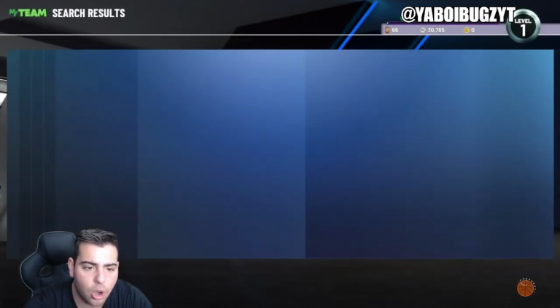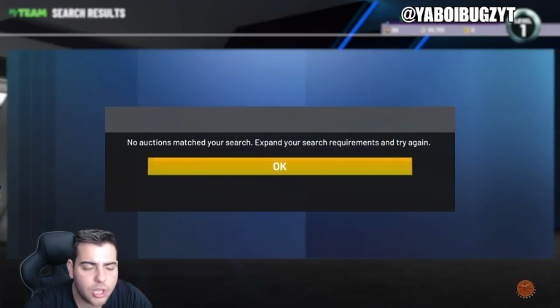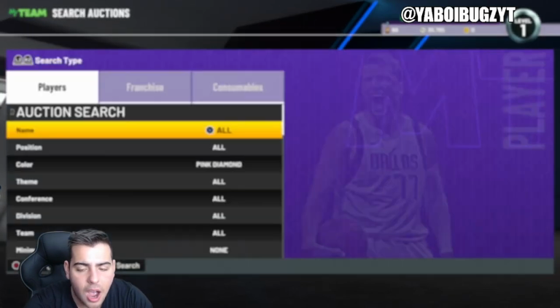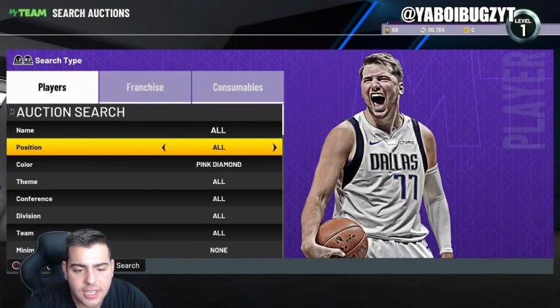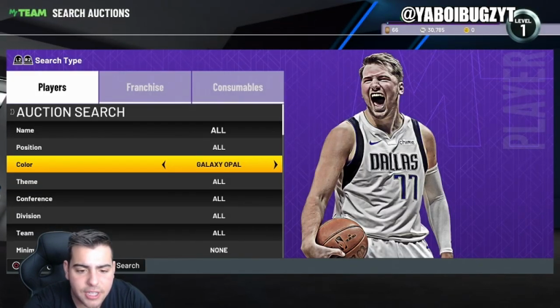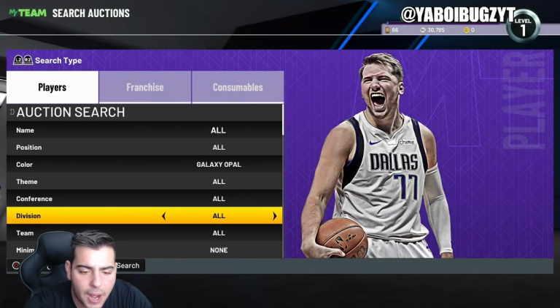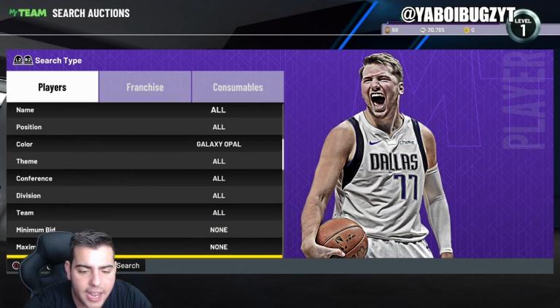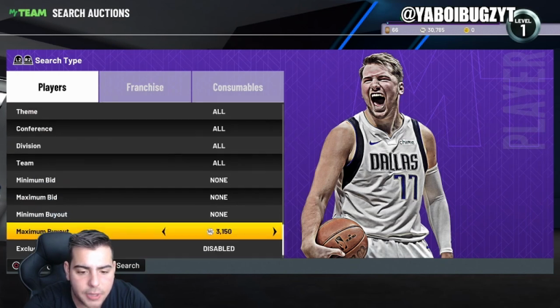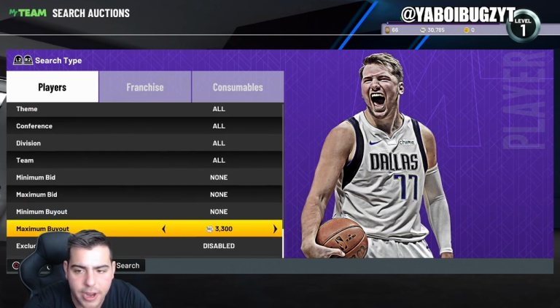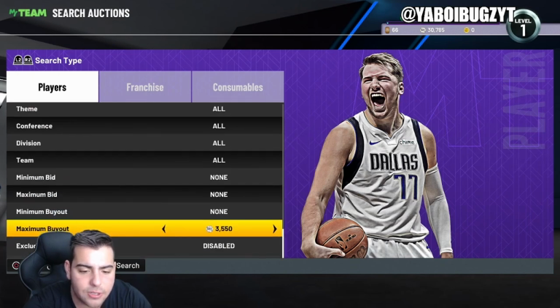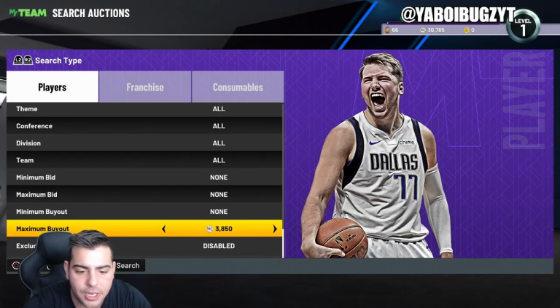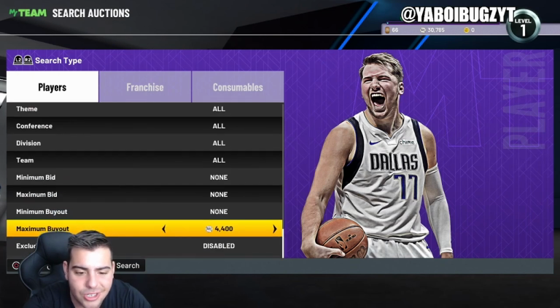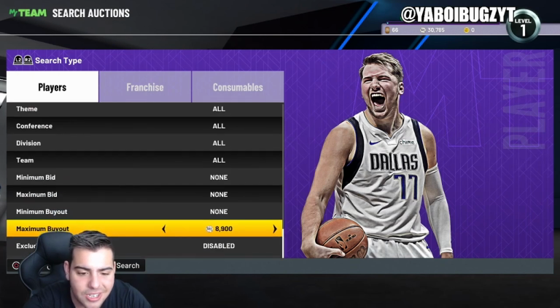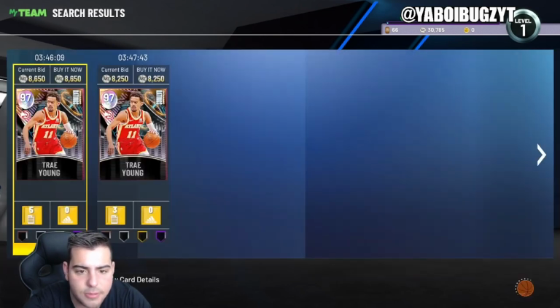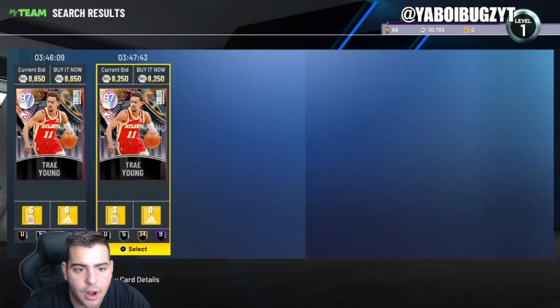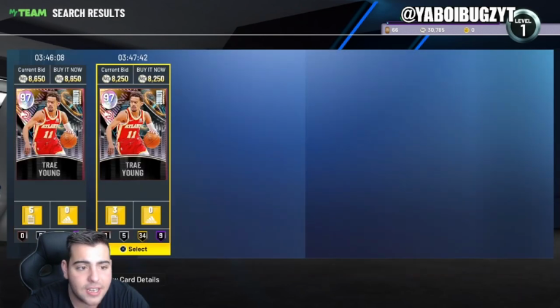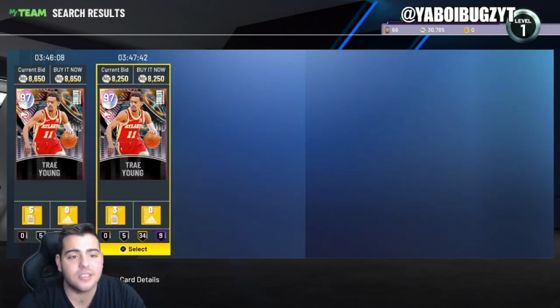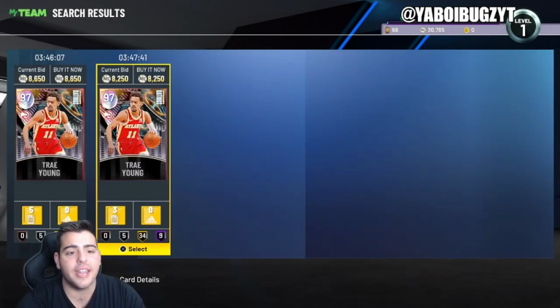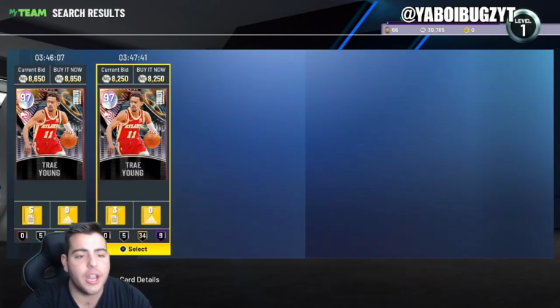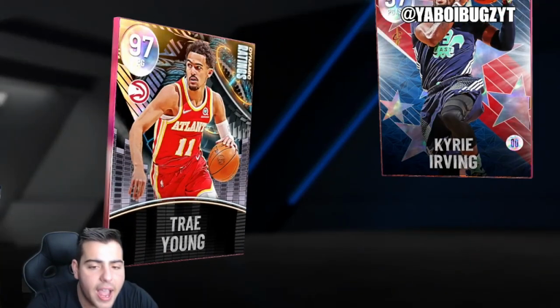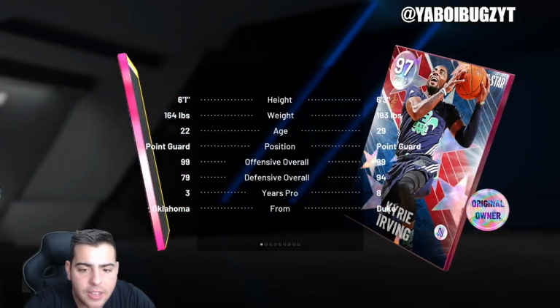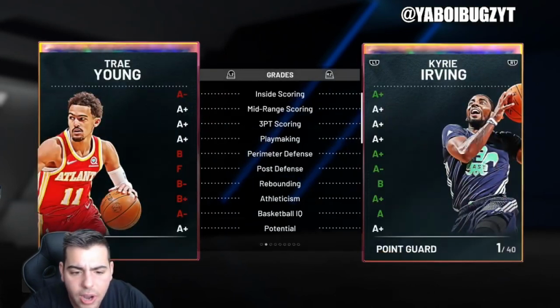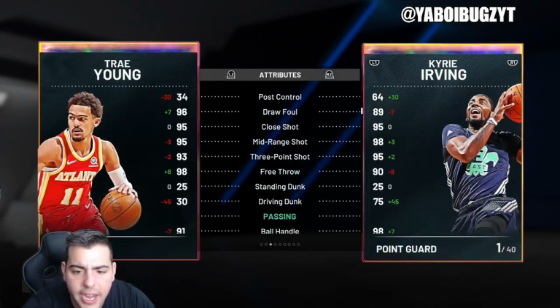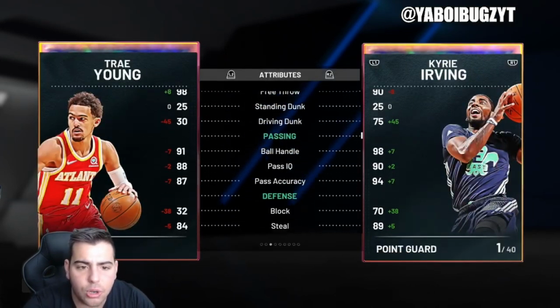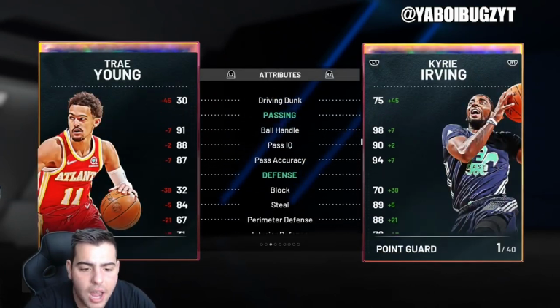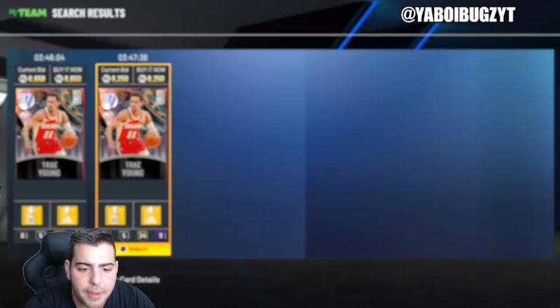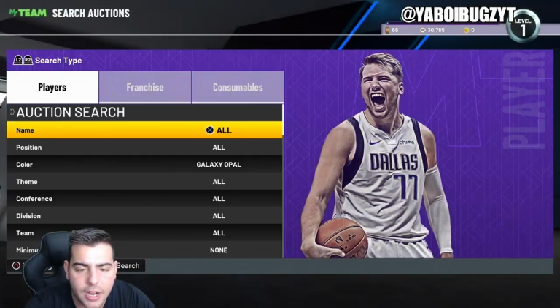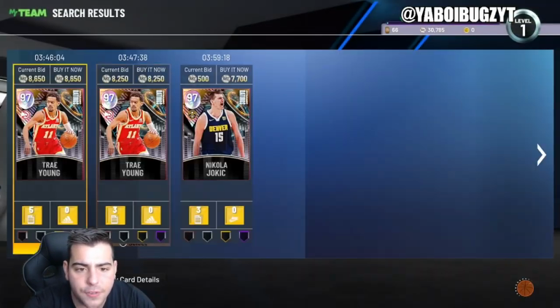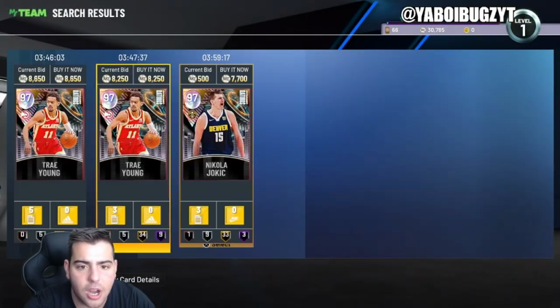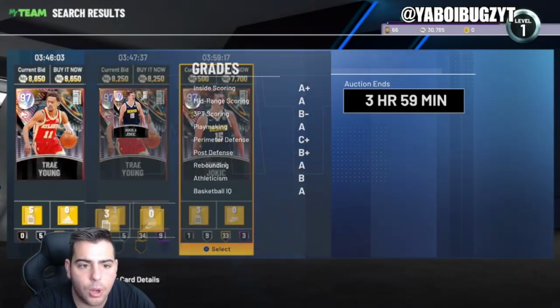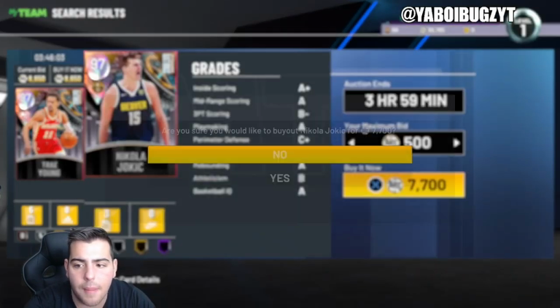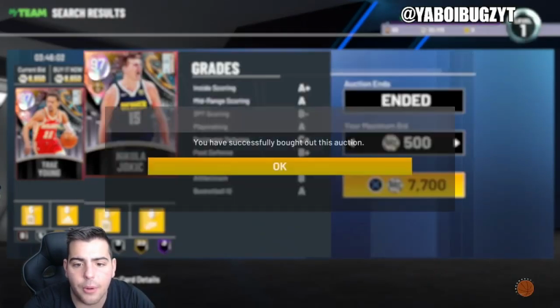If you are popping packs and getting pink diamonds, diamonds, or opals, honestly everything you buy today should be a great investment for when a new season comes out — that's a giant fact. Trae Young at 8200 is not a bad buy — I know his defense is terrible, but I'll buy that one.